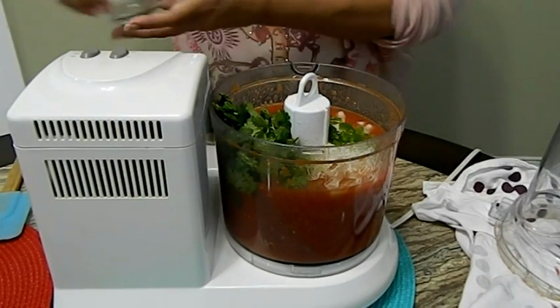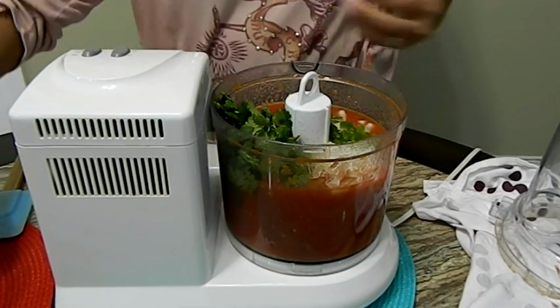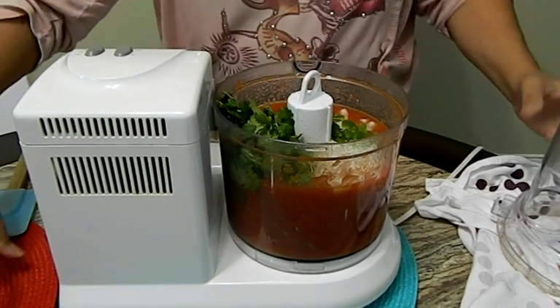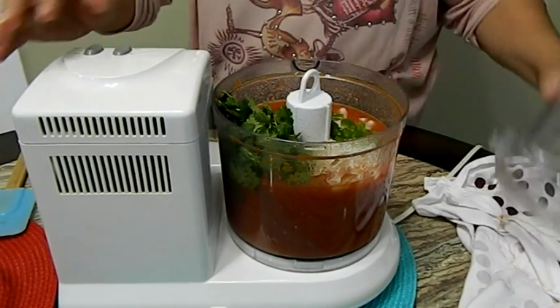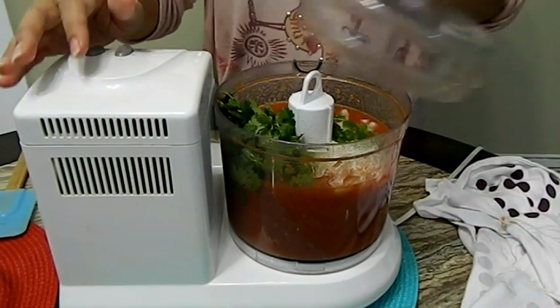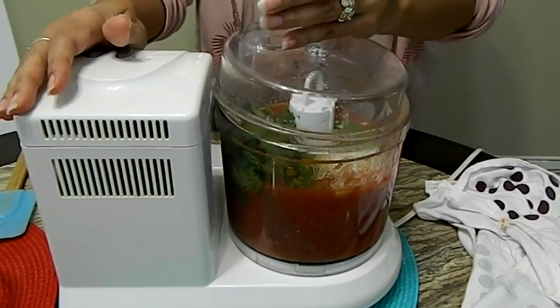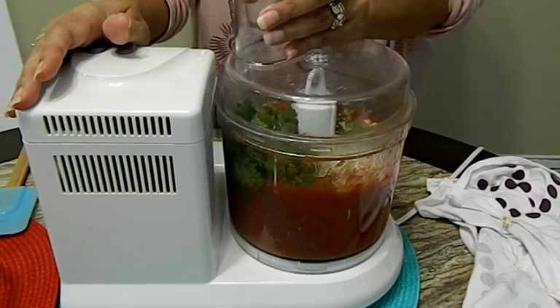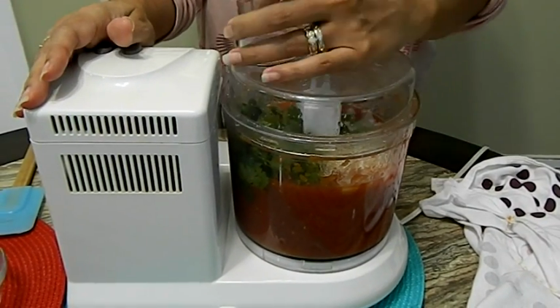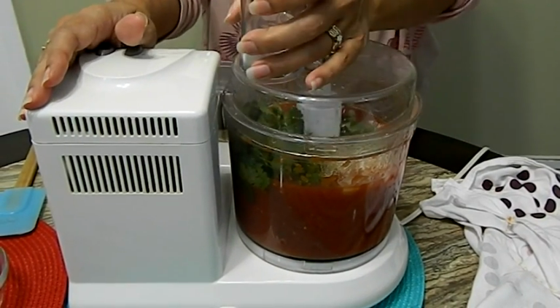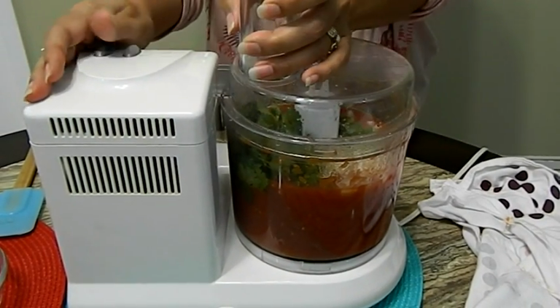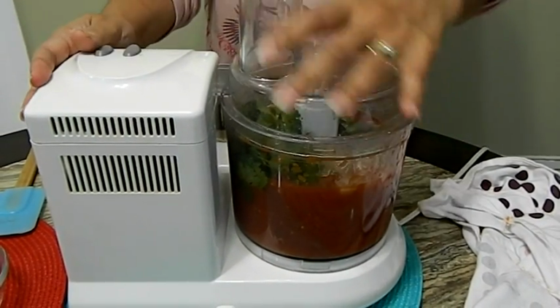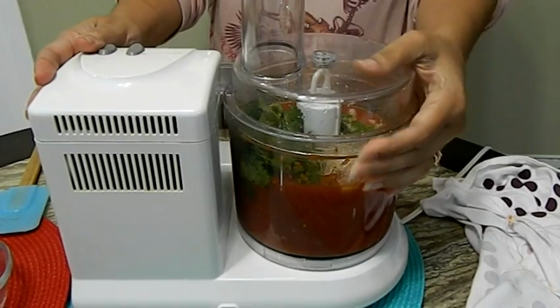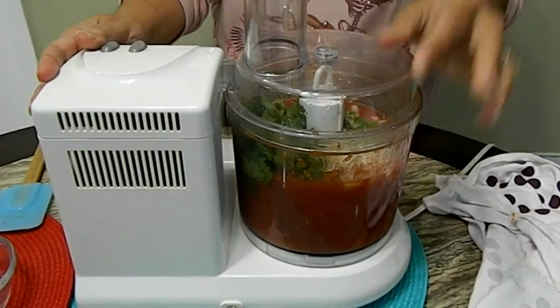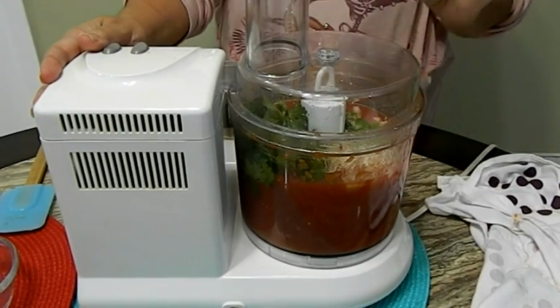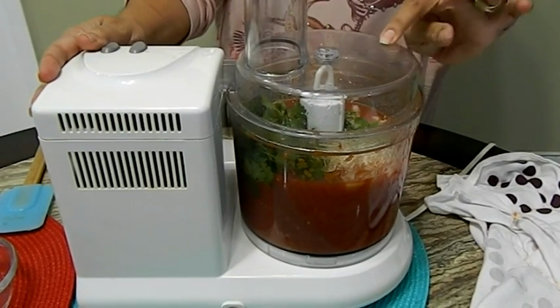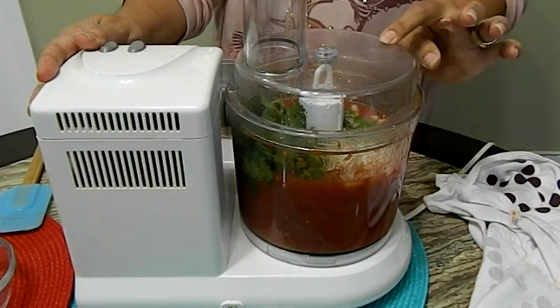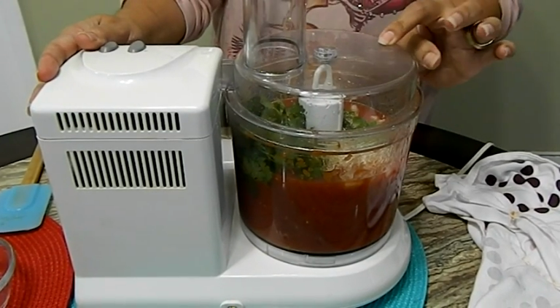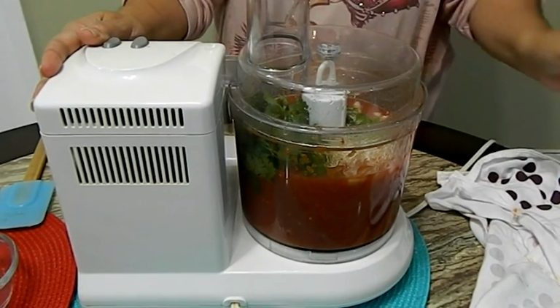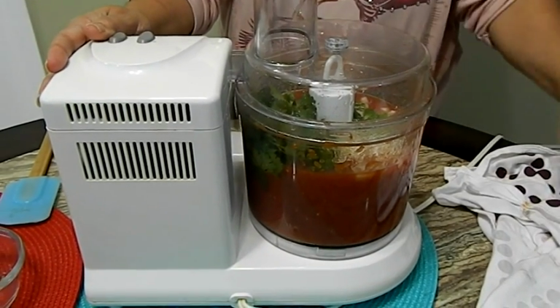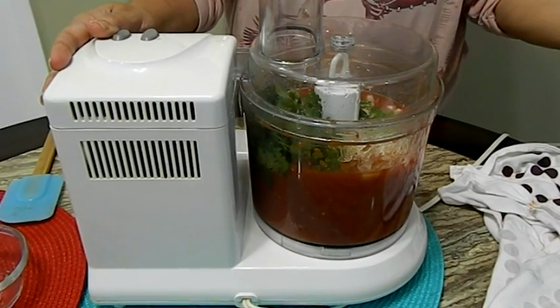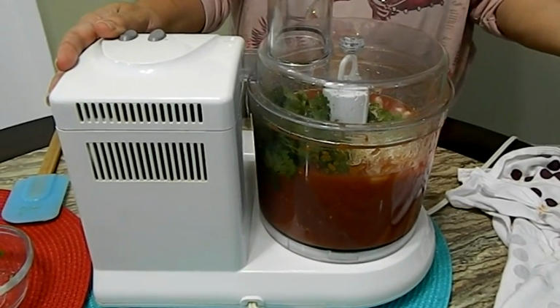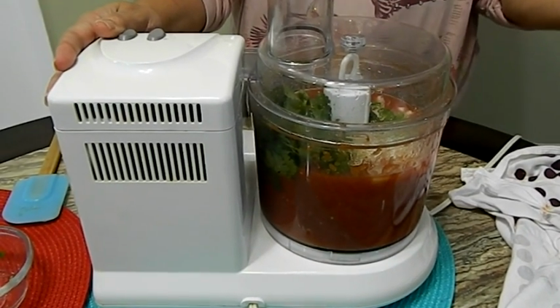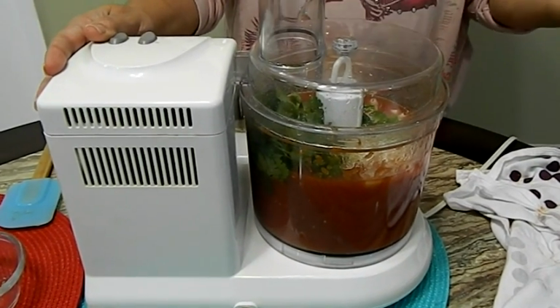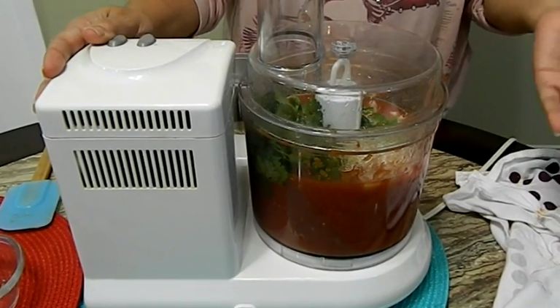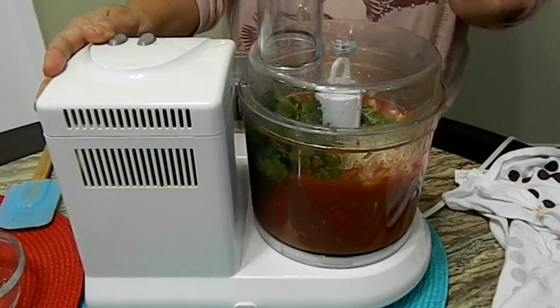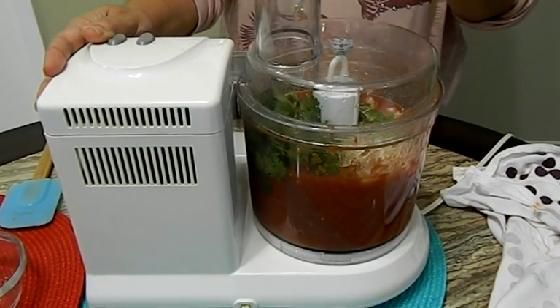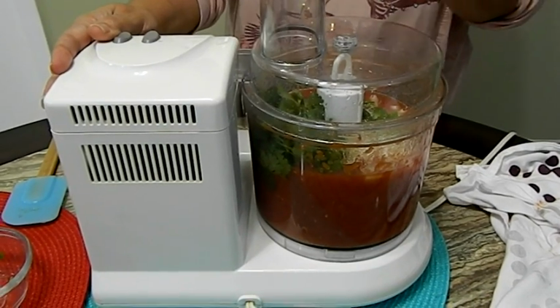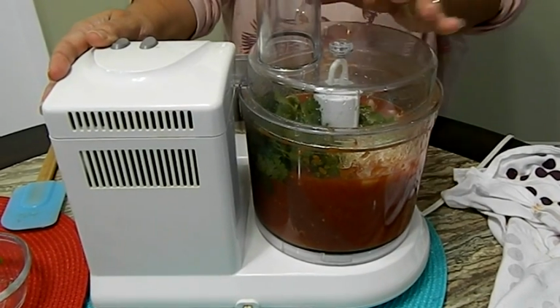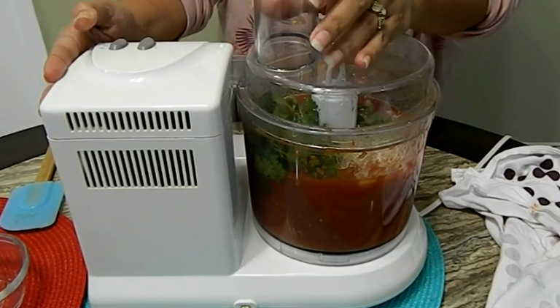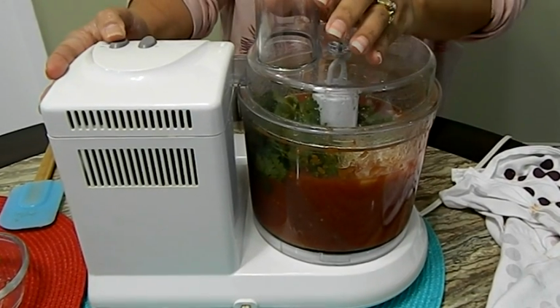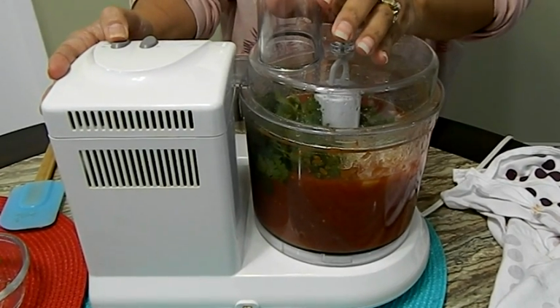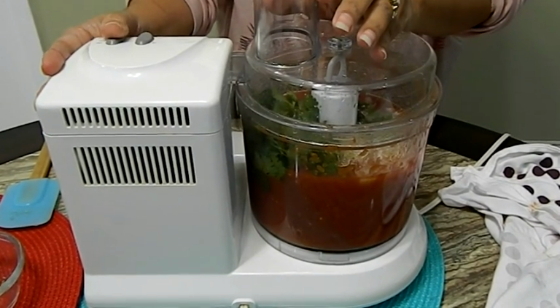What we're going to do now is not just let it run. We're going to be pulsing it, because you don't want a liquid as a salsa — you want a little bit of chunkiness. So we're just going to pulse it.